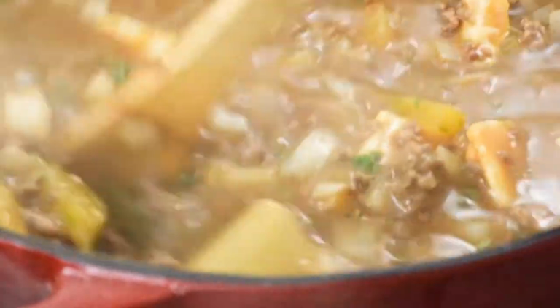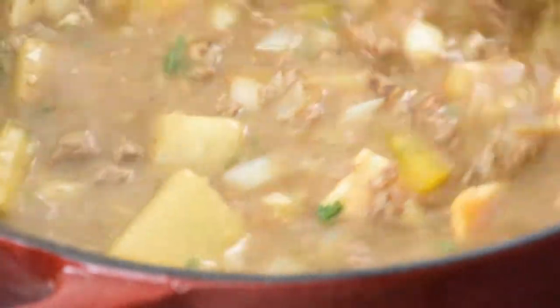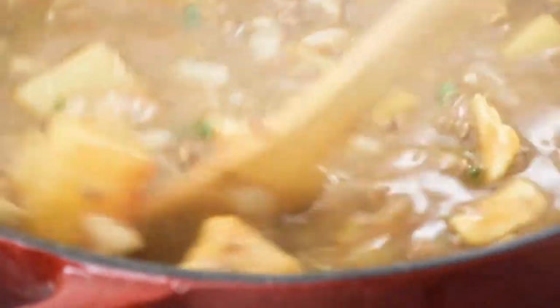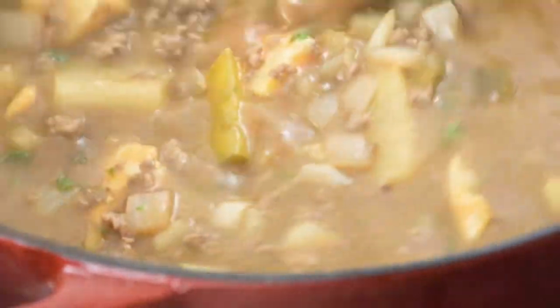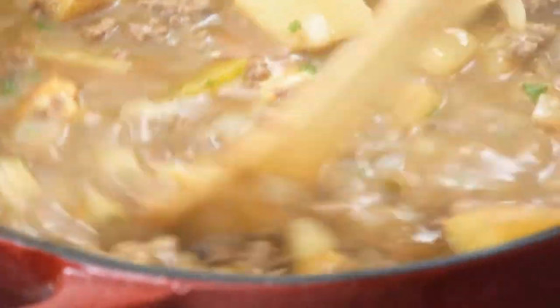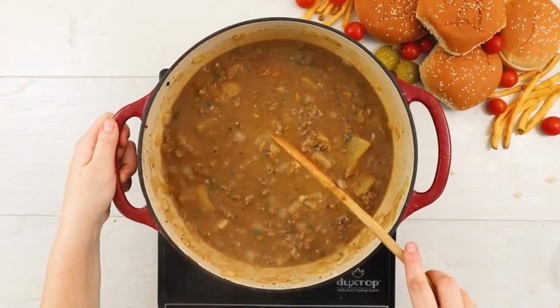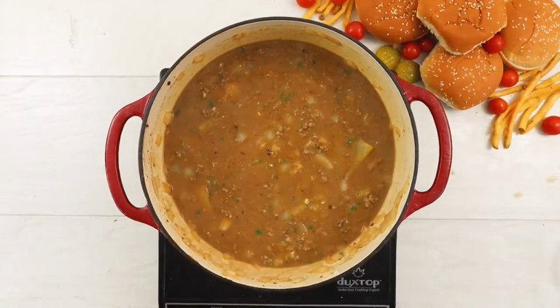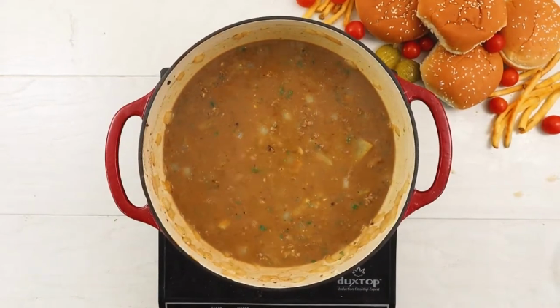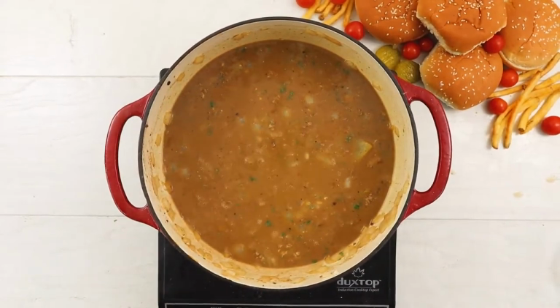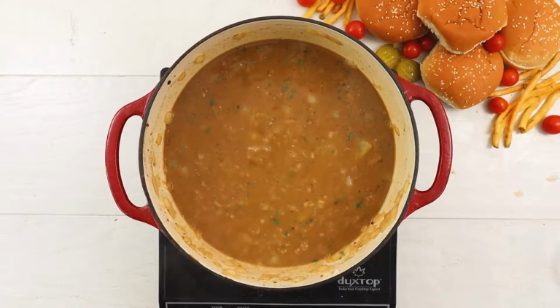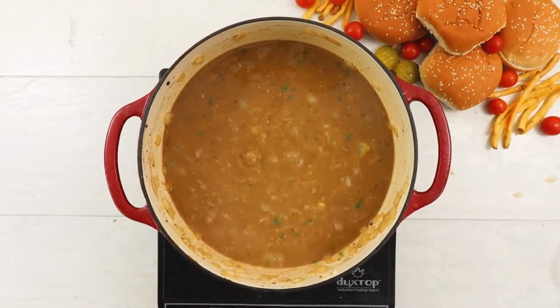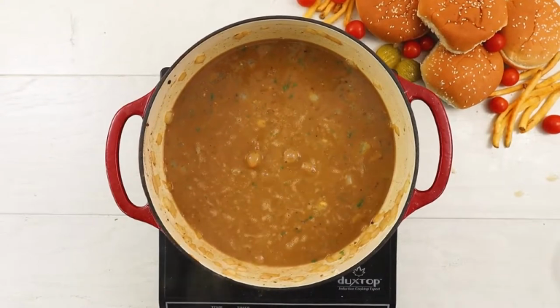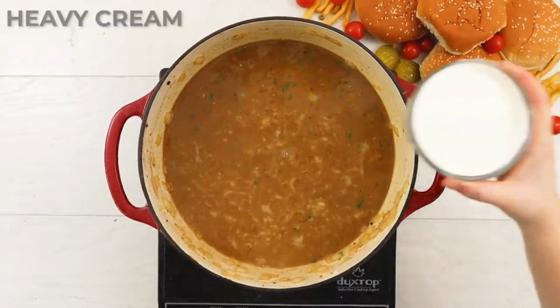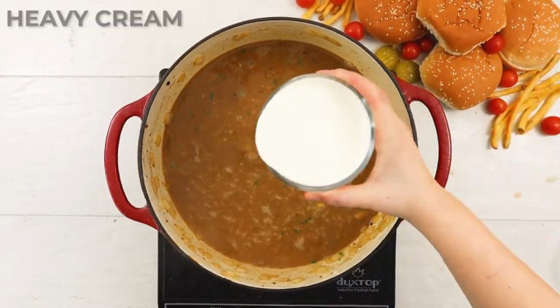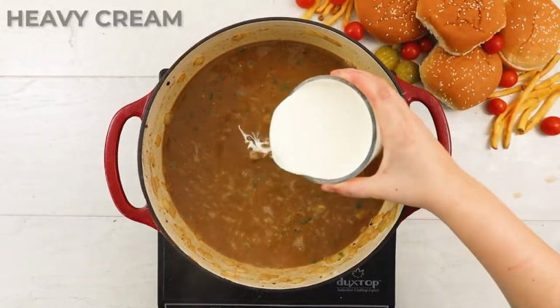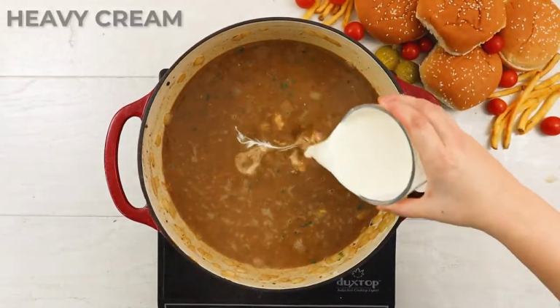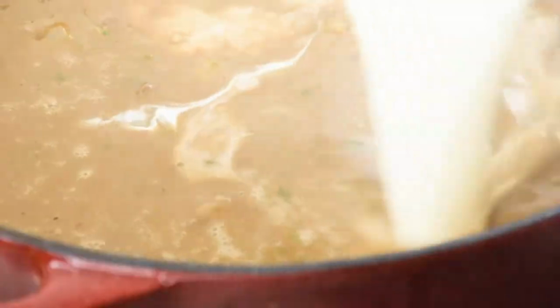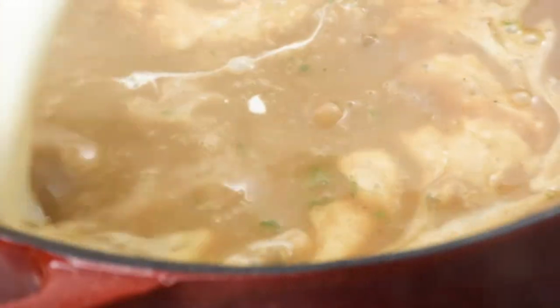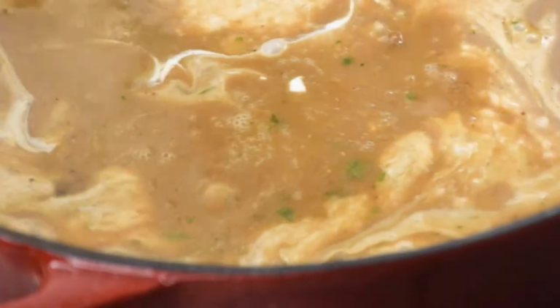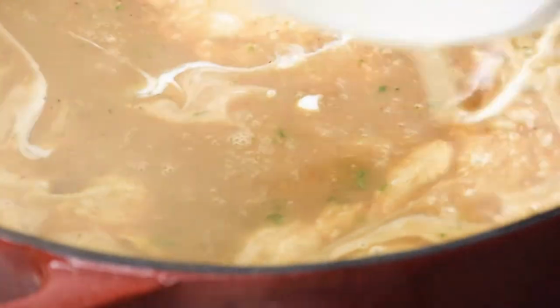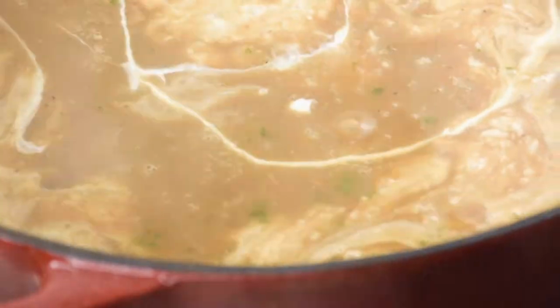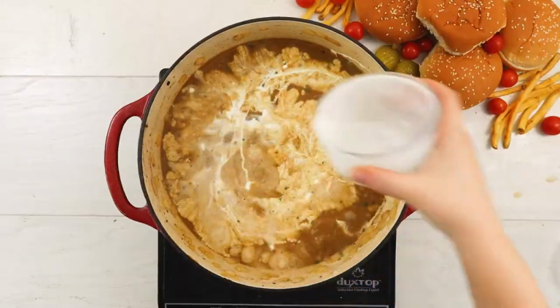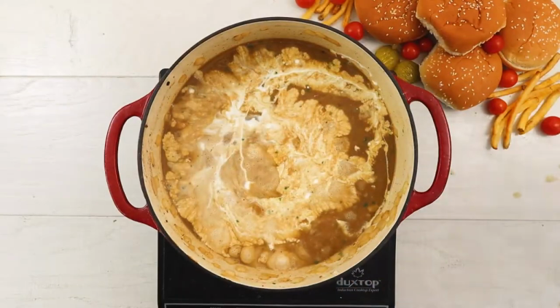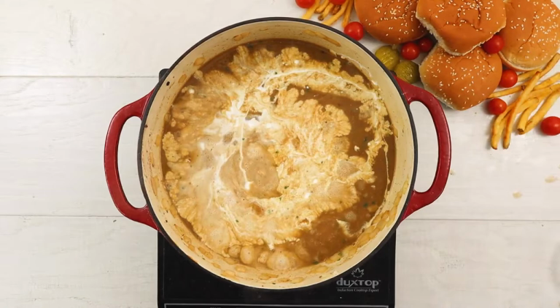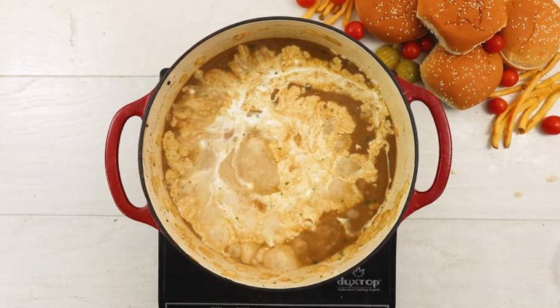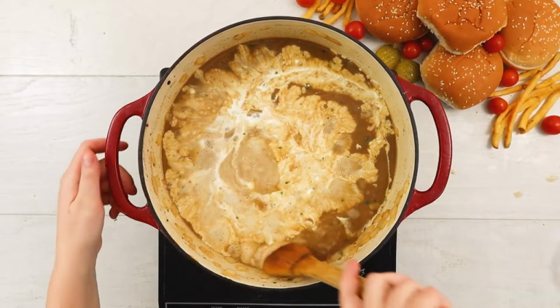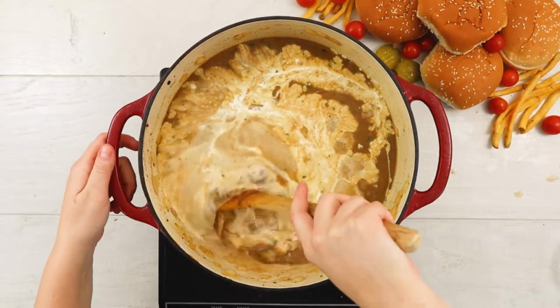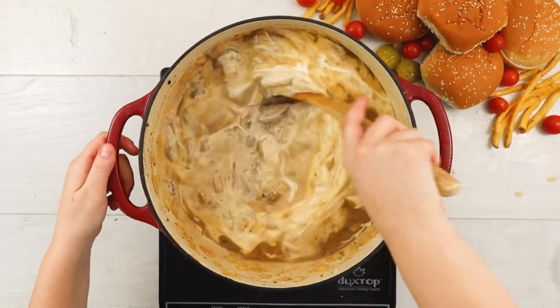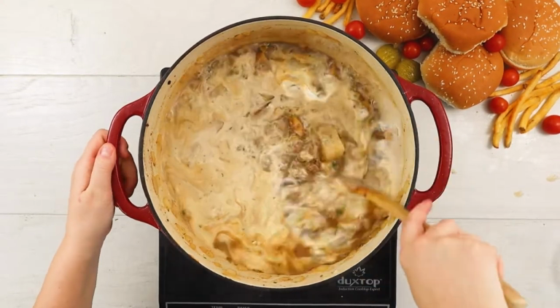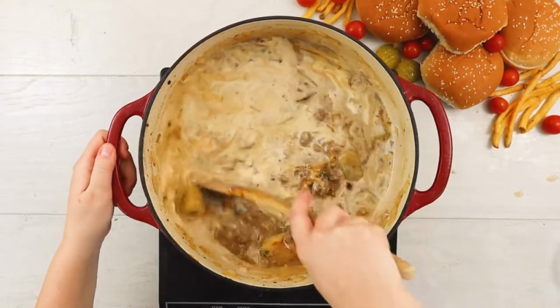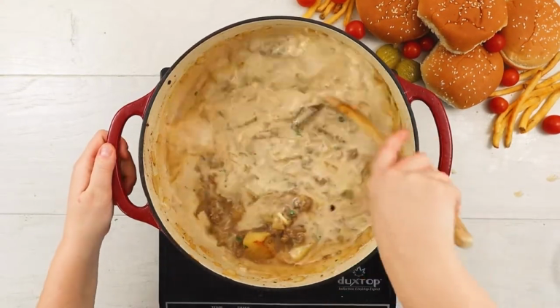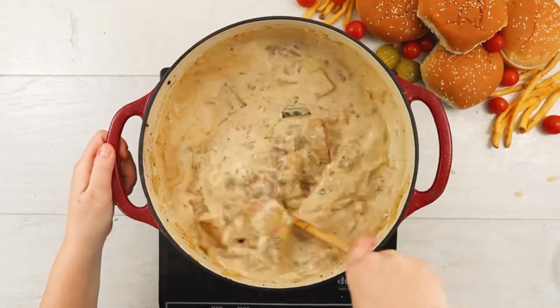When the cheese is starting to melt into the soup, pour in some heavy cream and reduce the temperature to a simmer for just a few minutes until the cream is completely combined before removing the soup from the heat entirely.